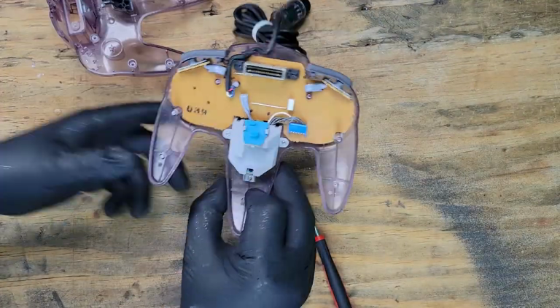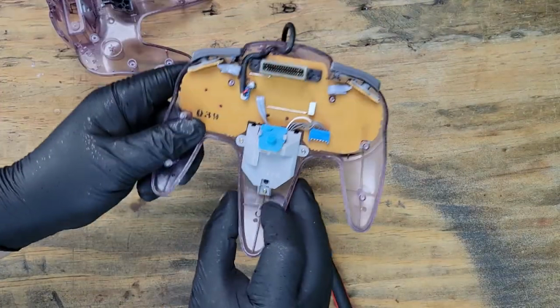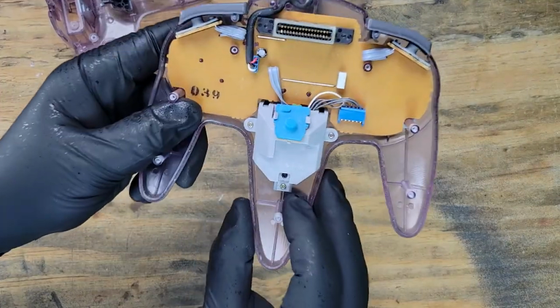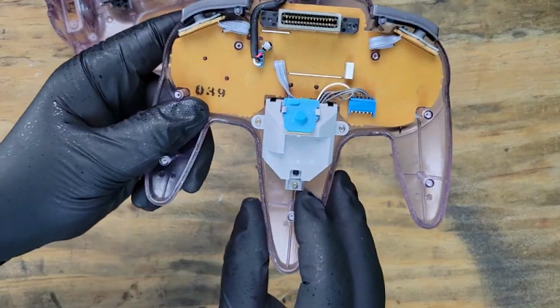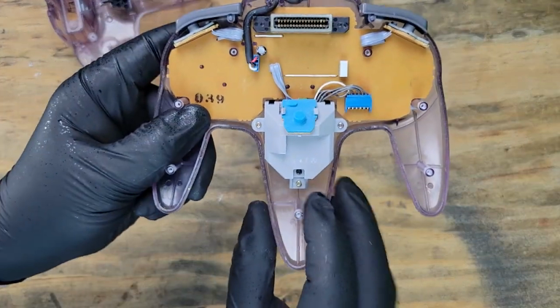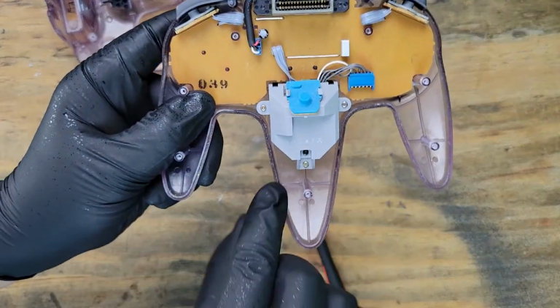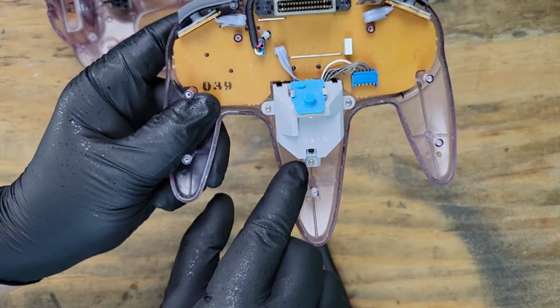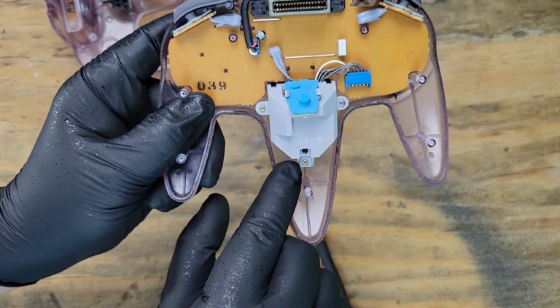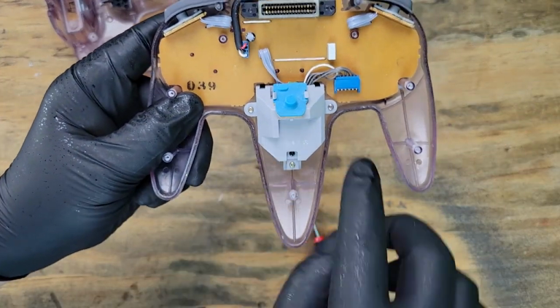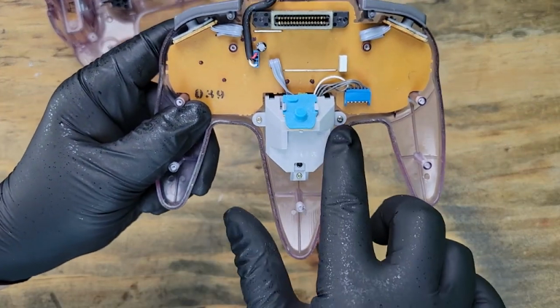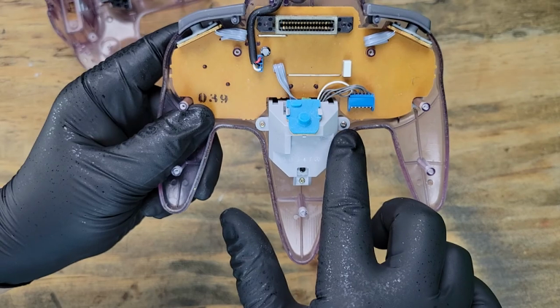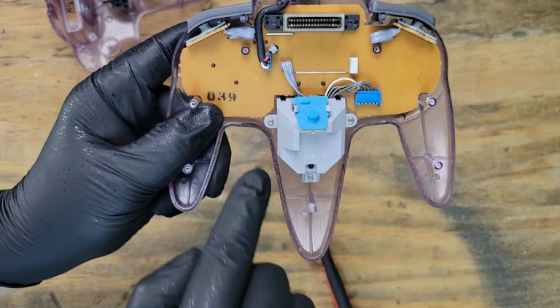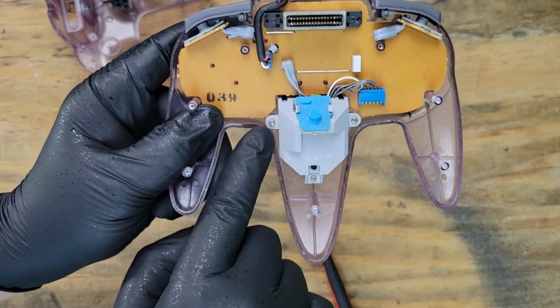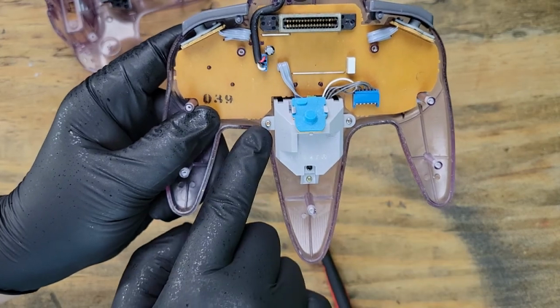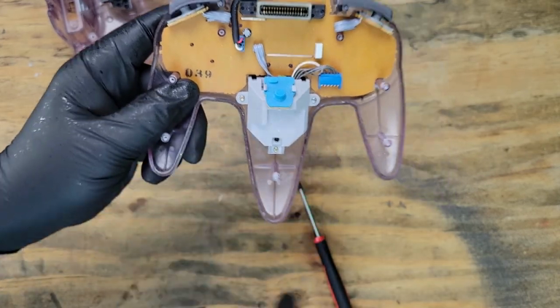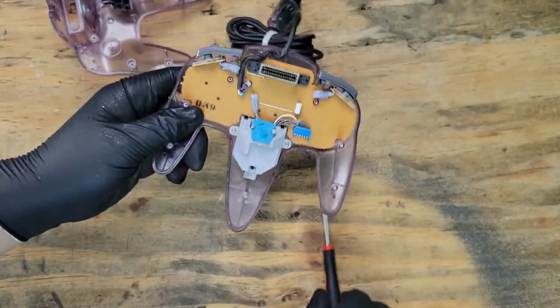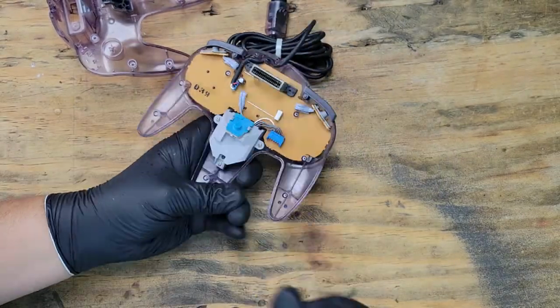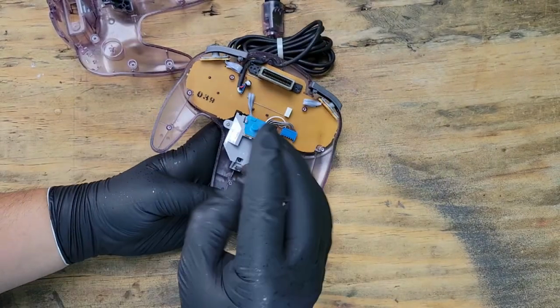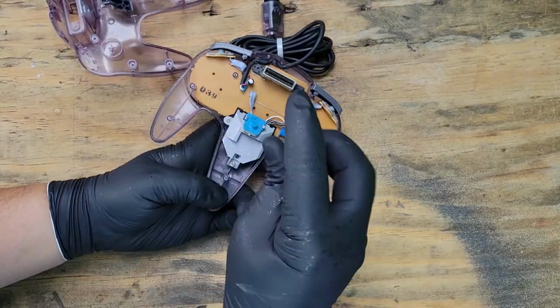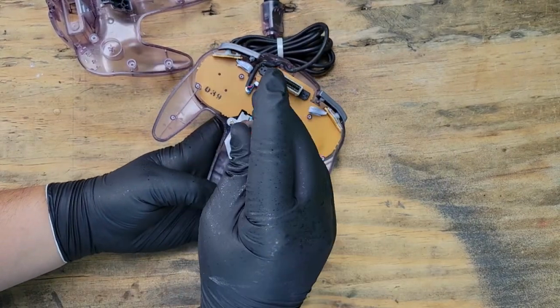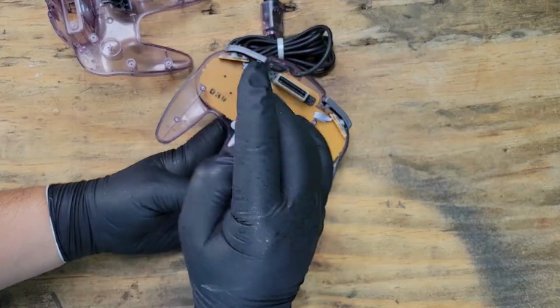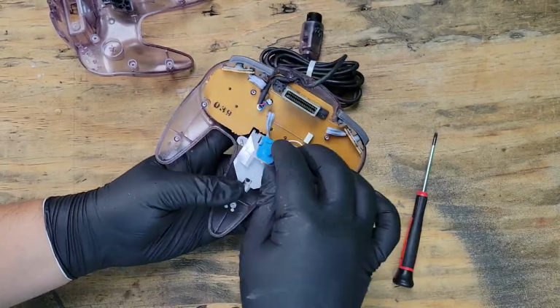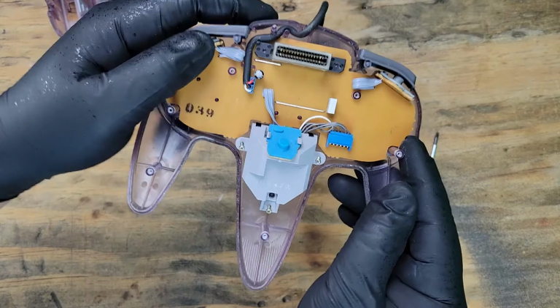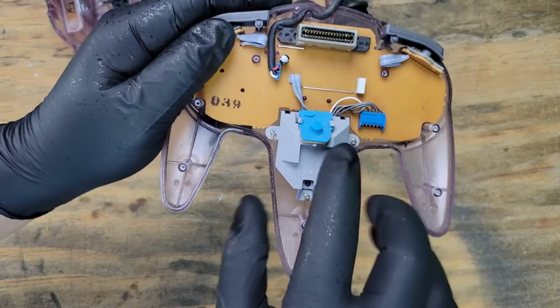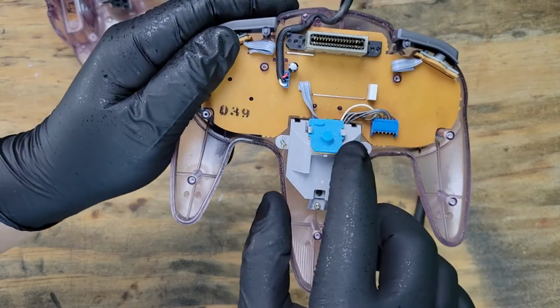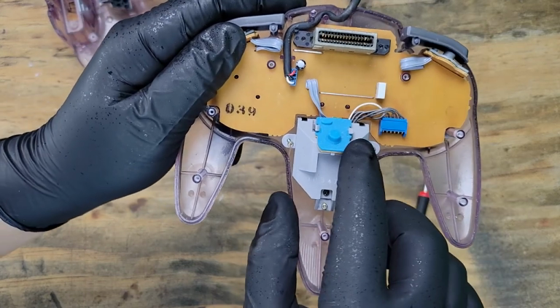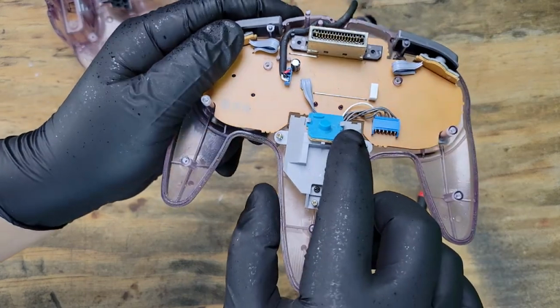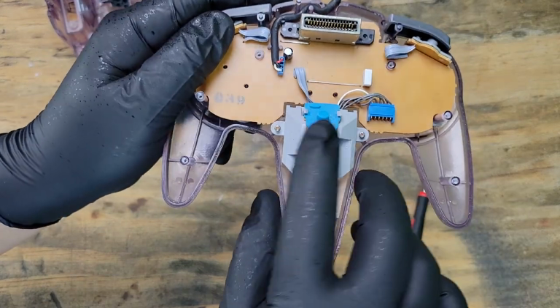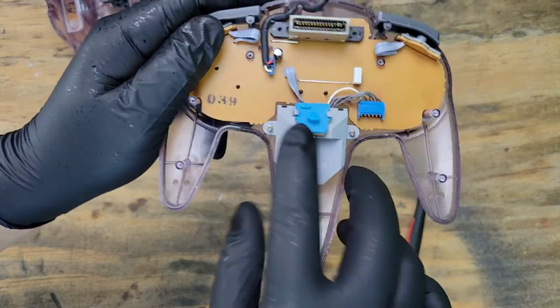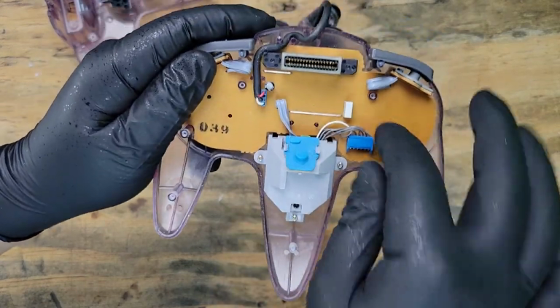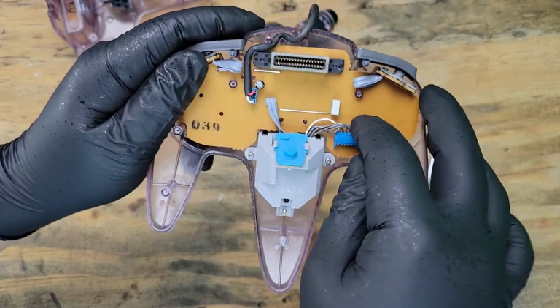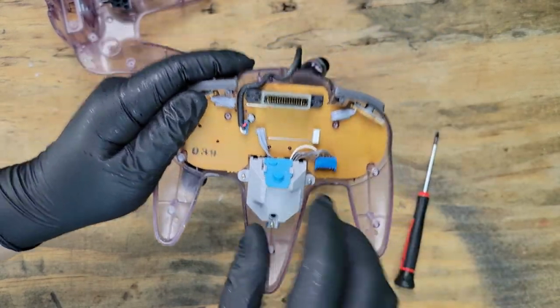Now there's three more screws holding the joystick in. Here are two clips holding the Z button in place. We'll also disconnect it from the main board.